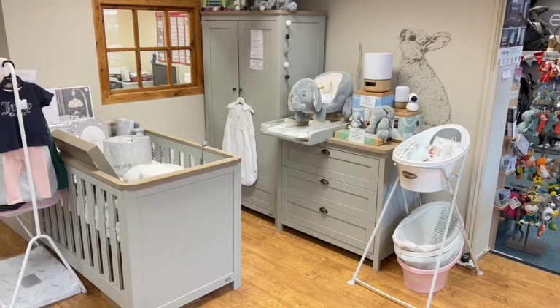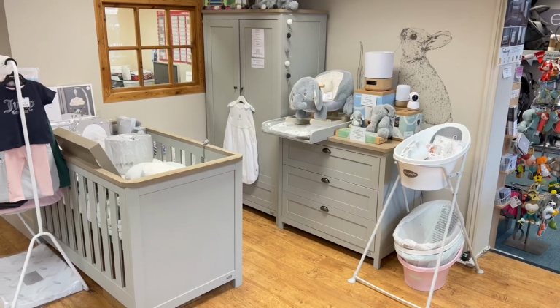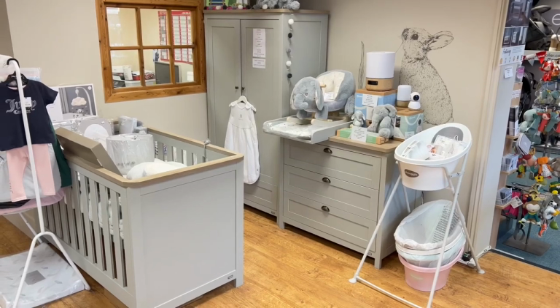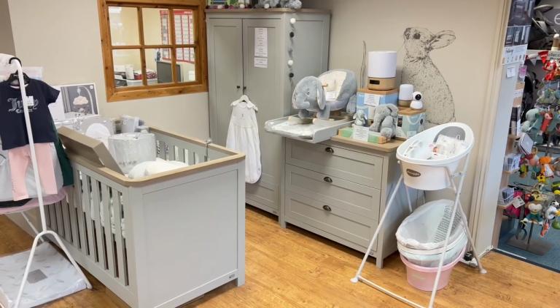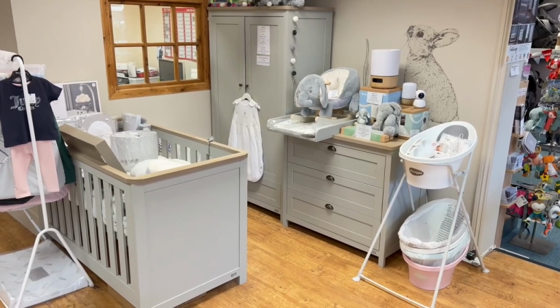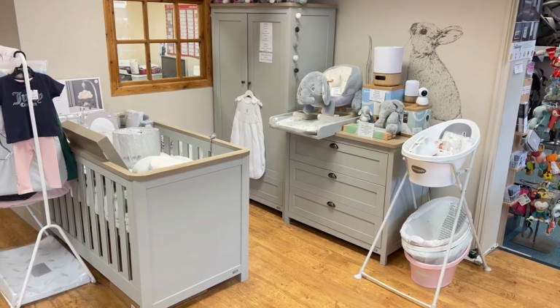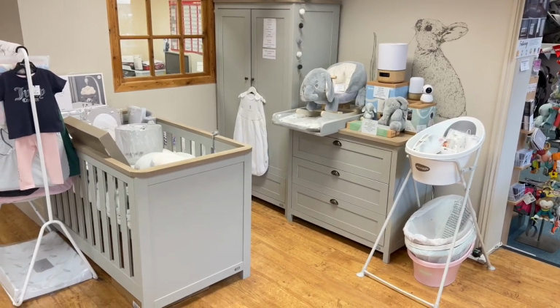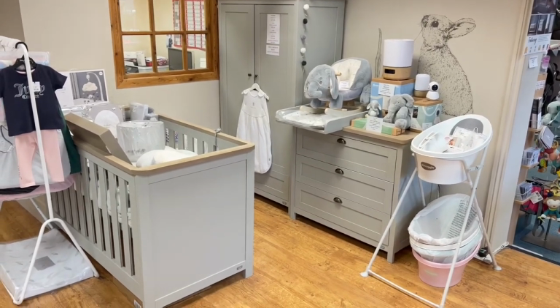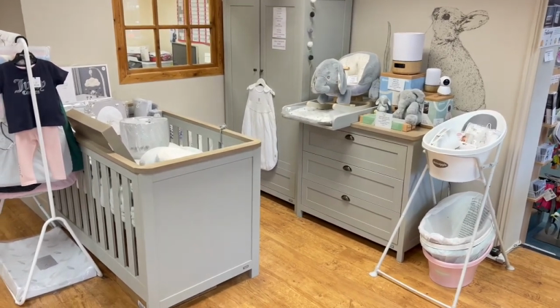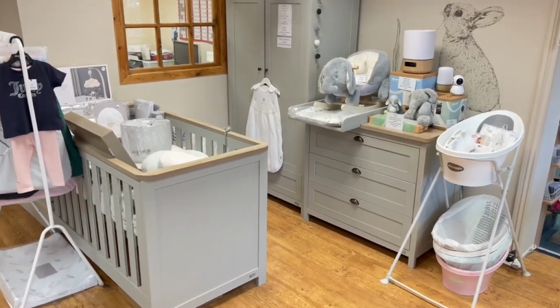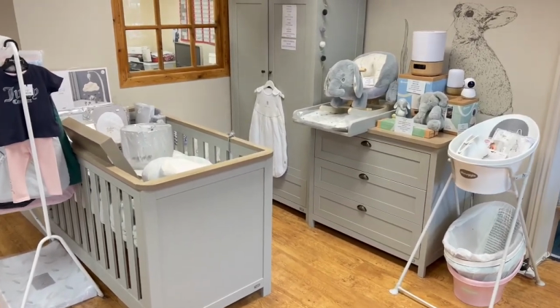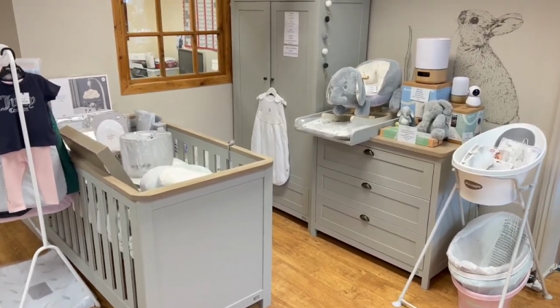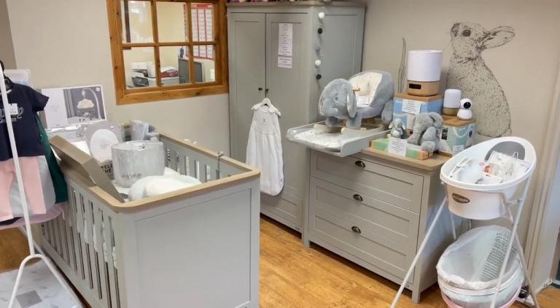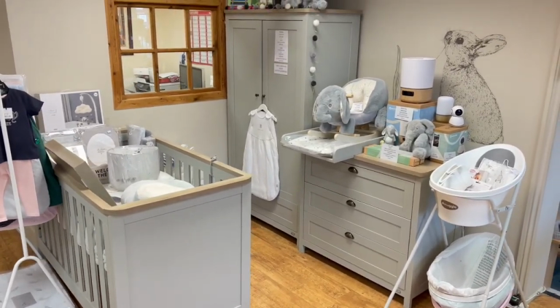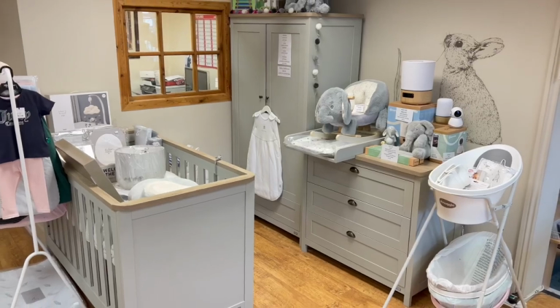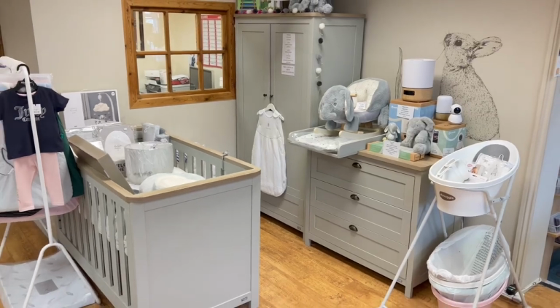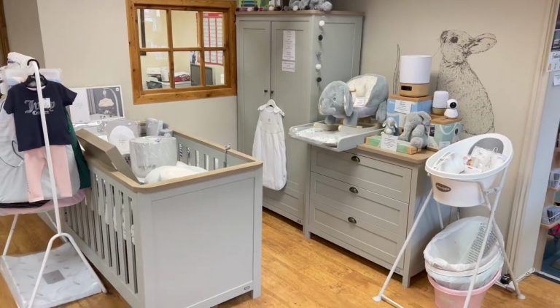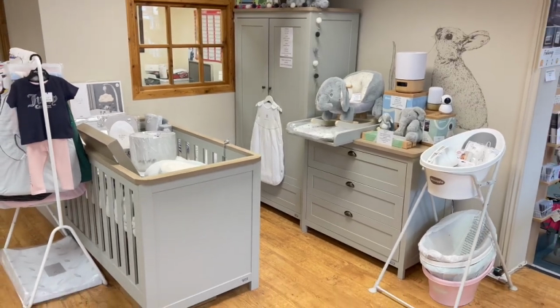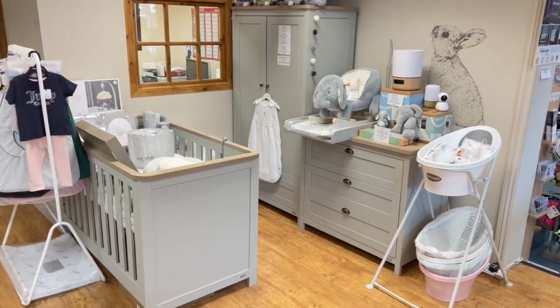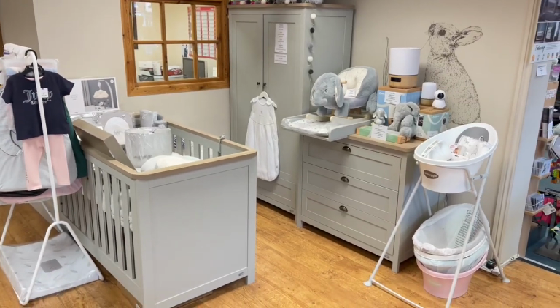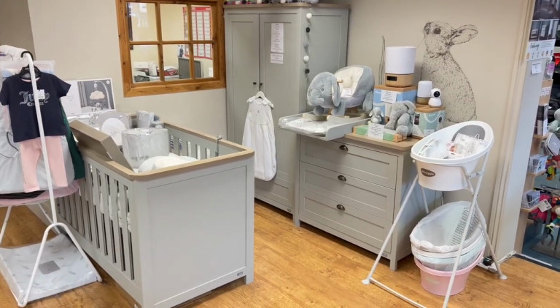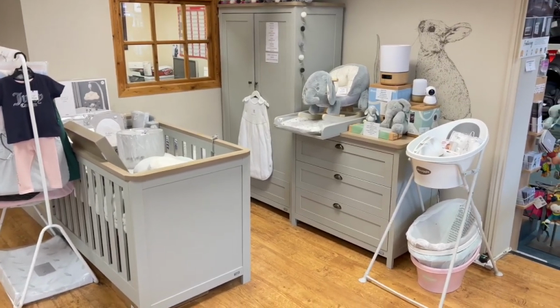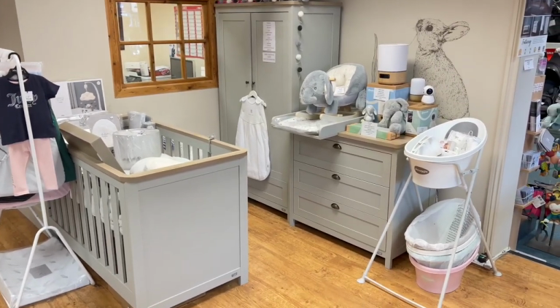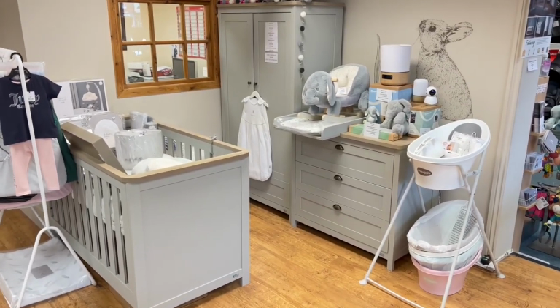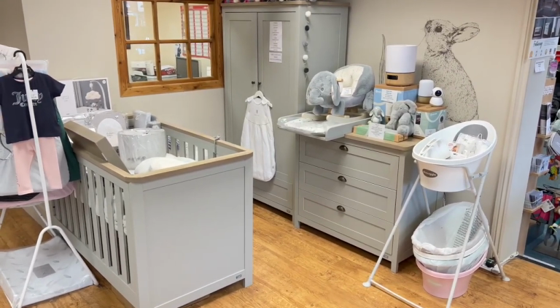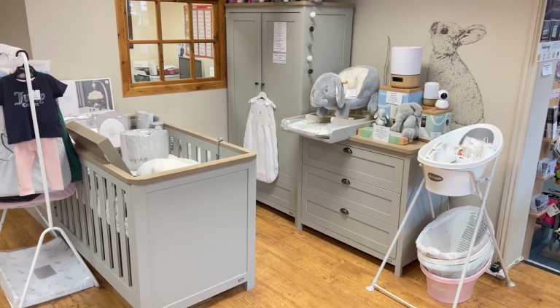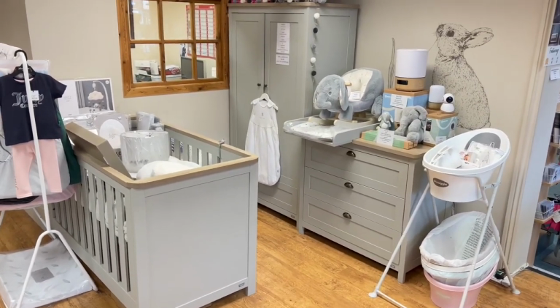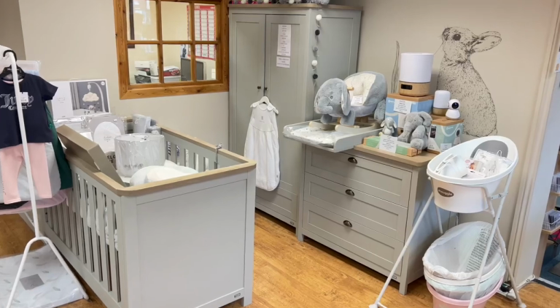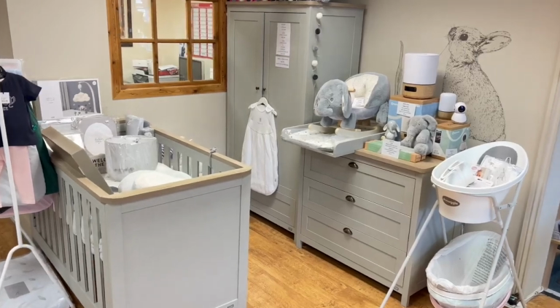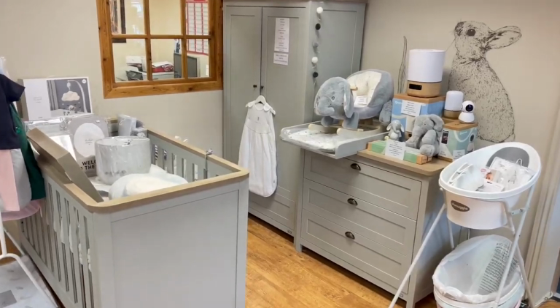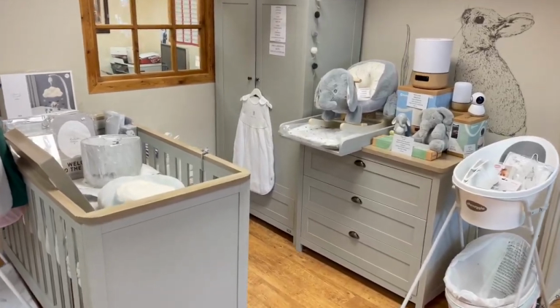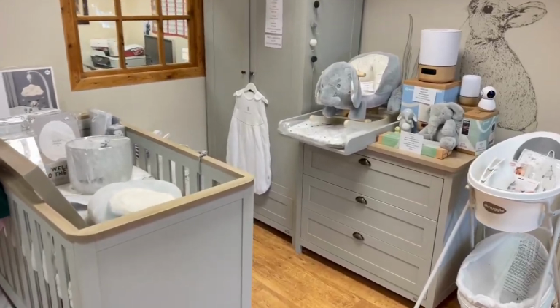This is the Tutti Bambini Verona 3-piece in the grey and oak. It also comes in the white and oak as well. At the moment it's at £795, but we do have promotions running all the time so do just check the prices.